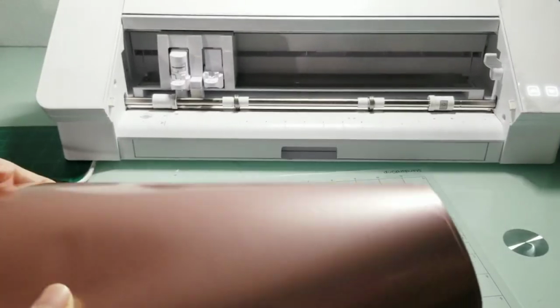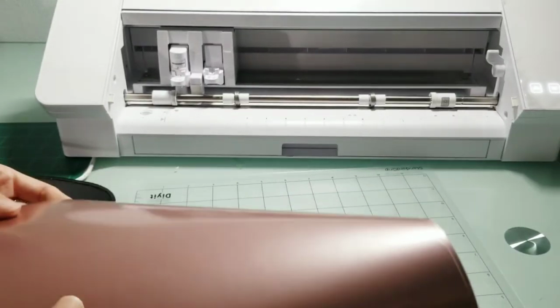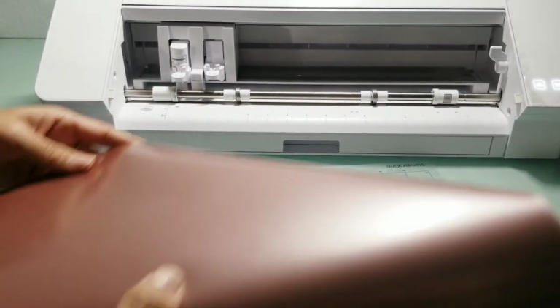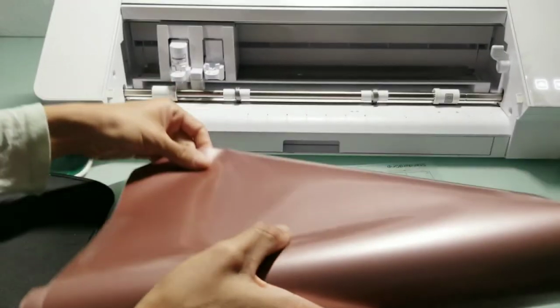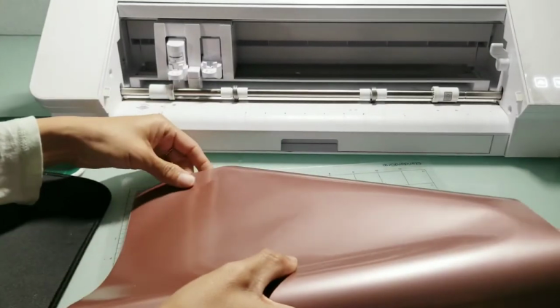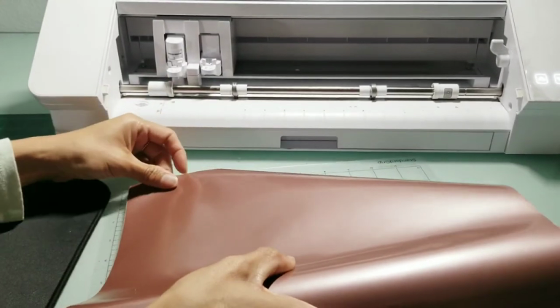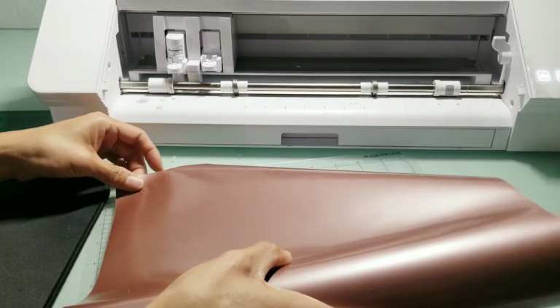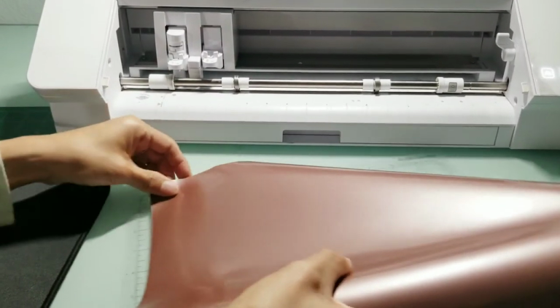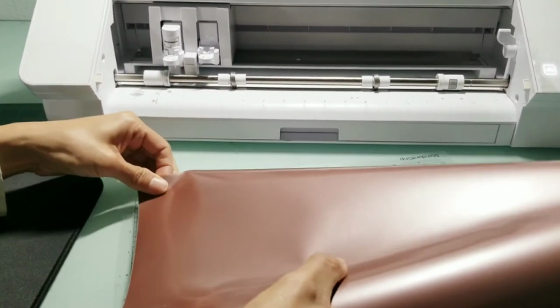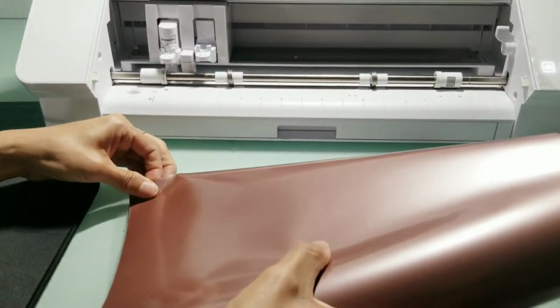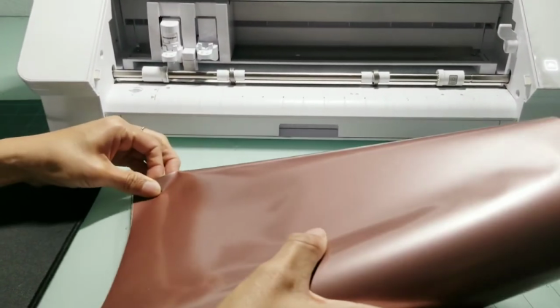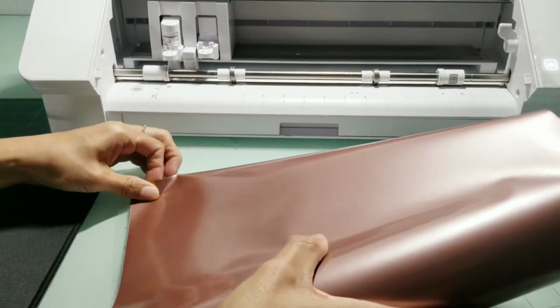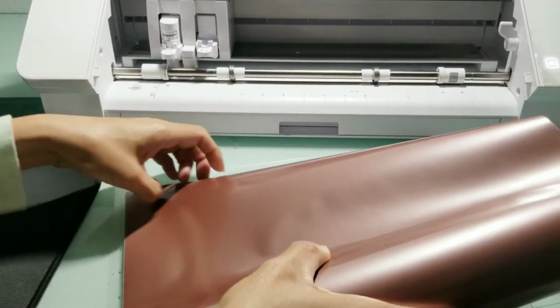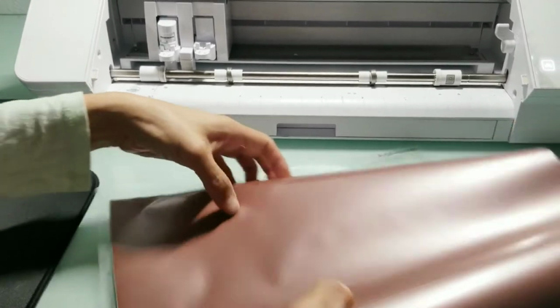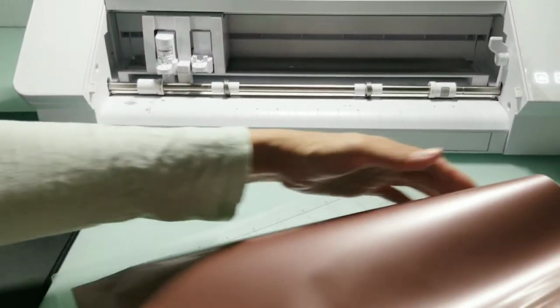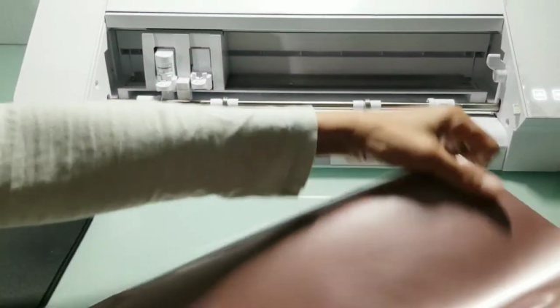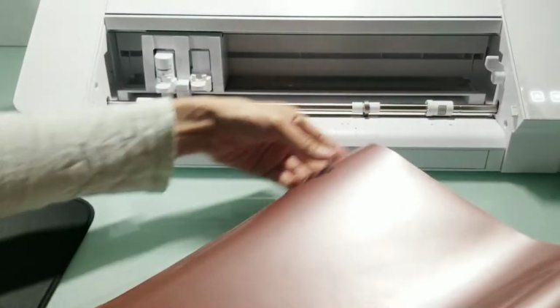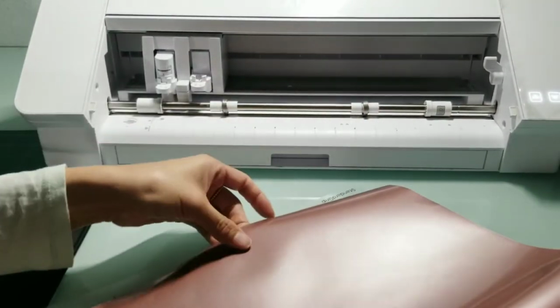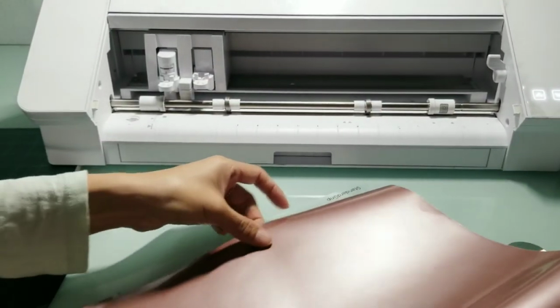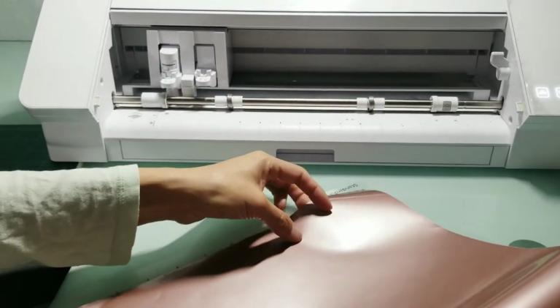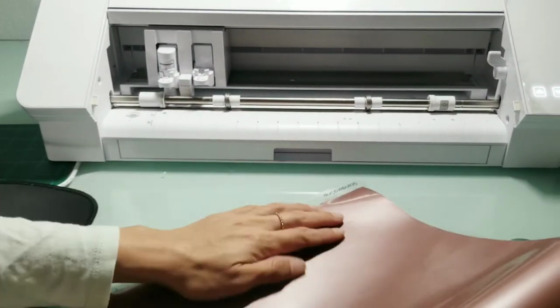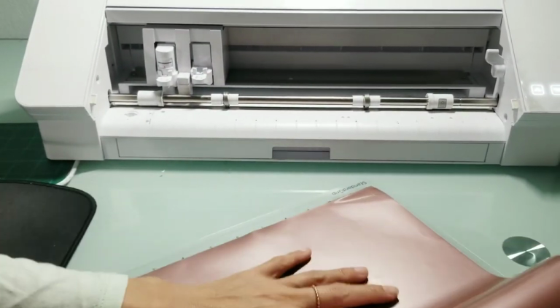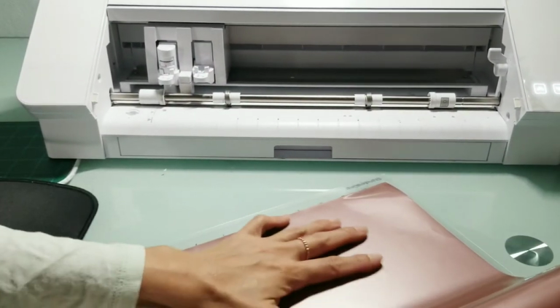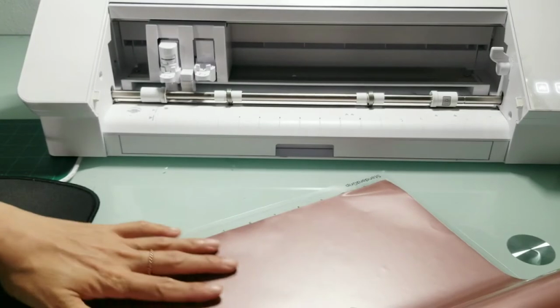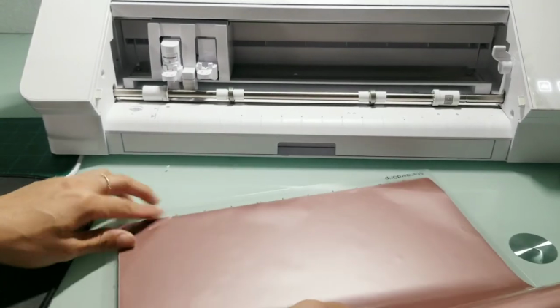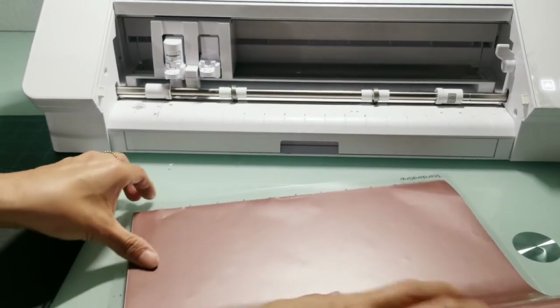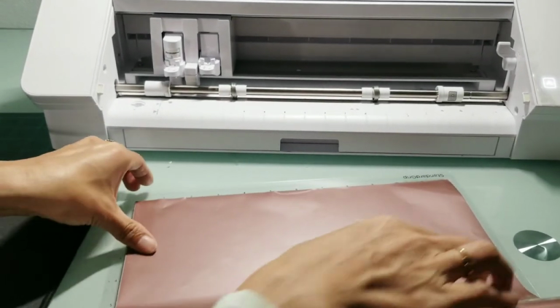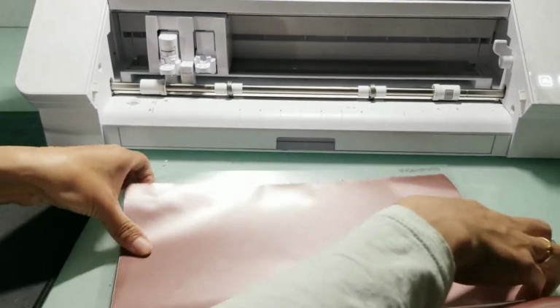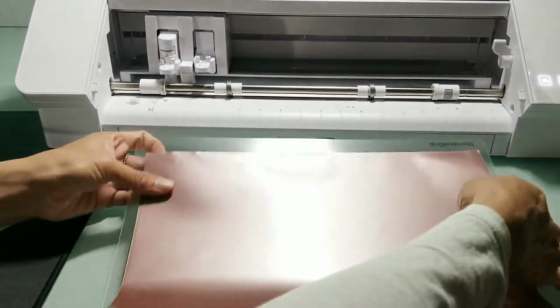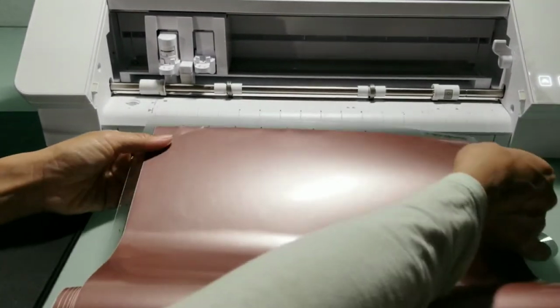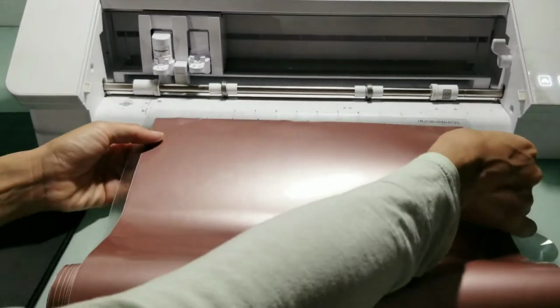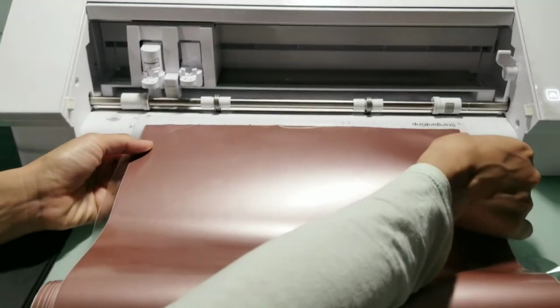Press your vinyl on the mat in the same position. If you are using a brand new mat, it will be very sticky, so I recommend using a standard or light grip mat for easier work.